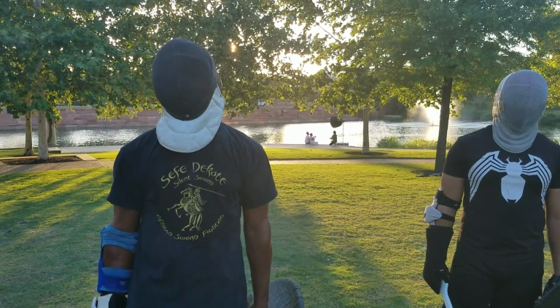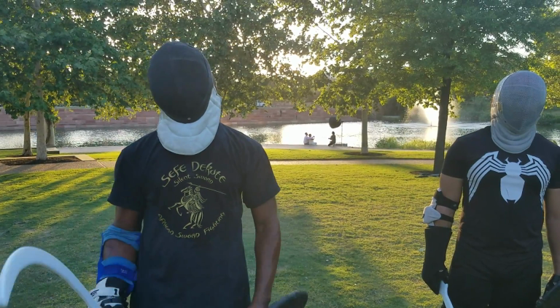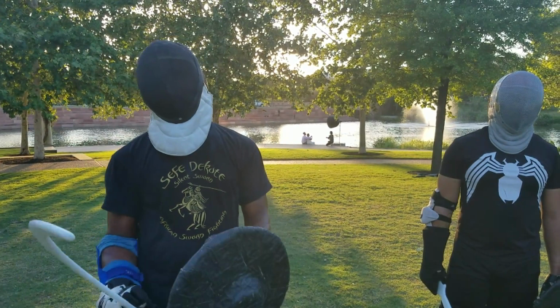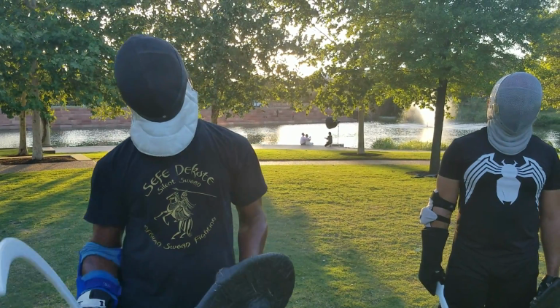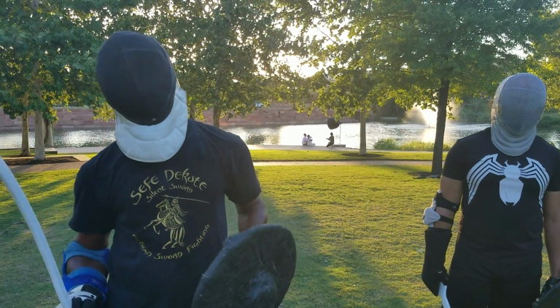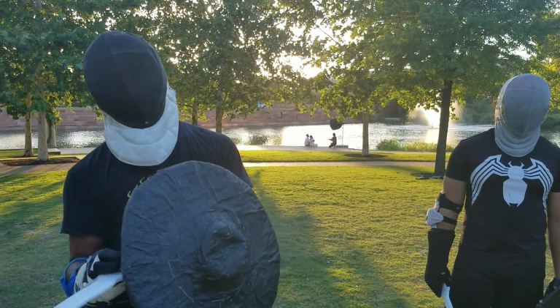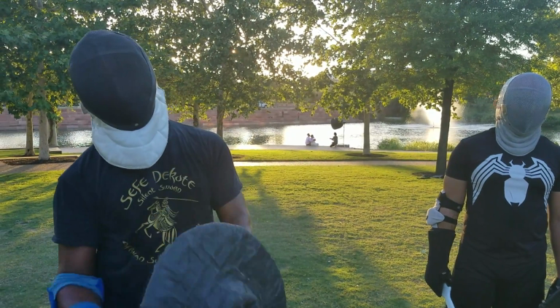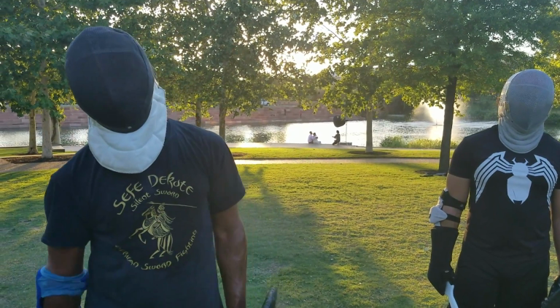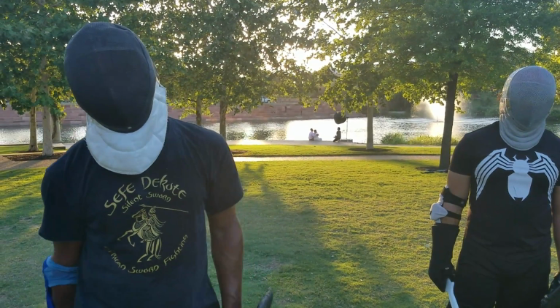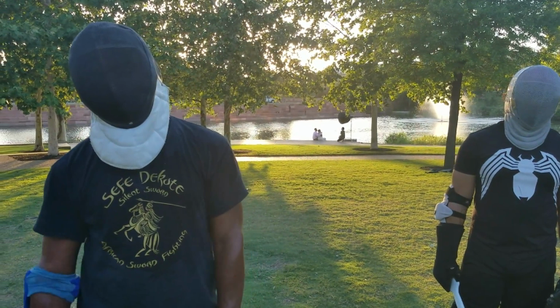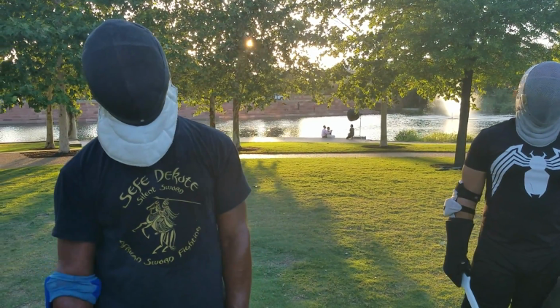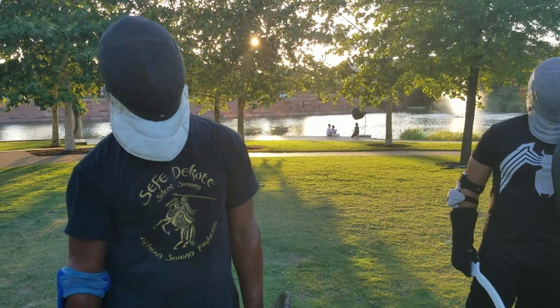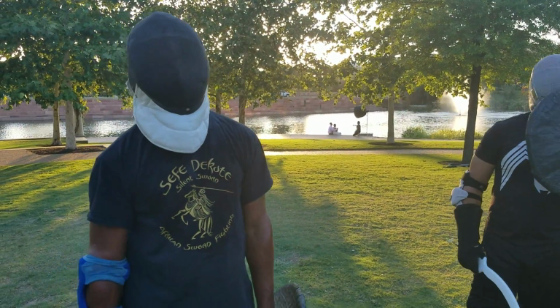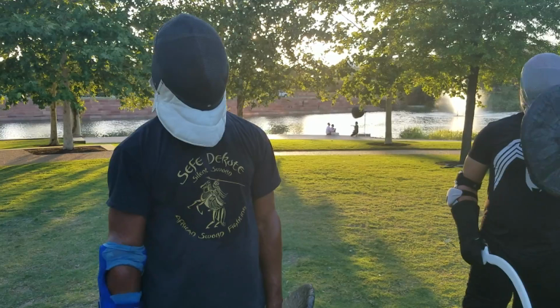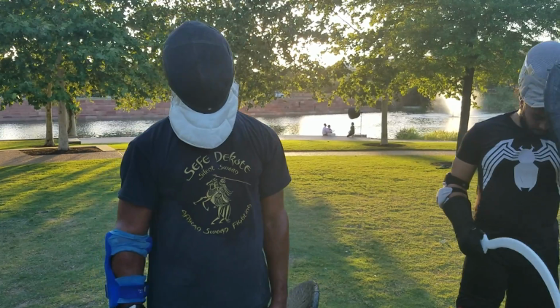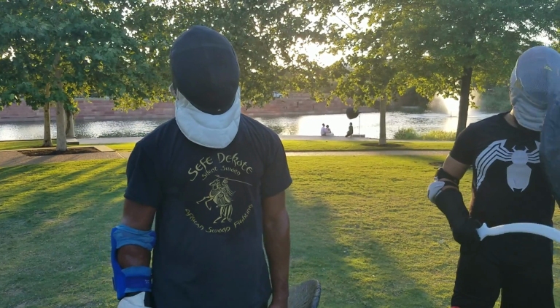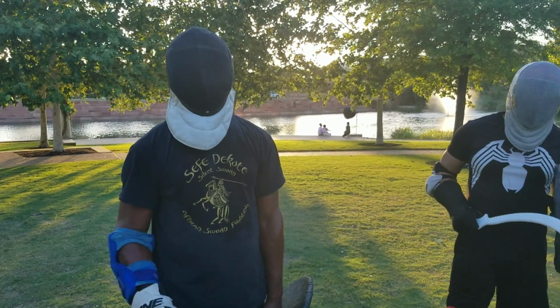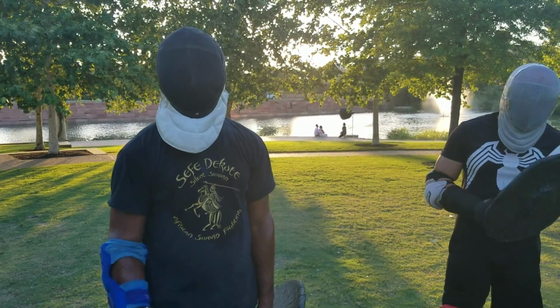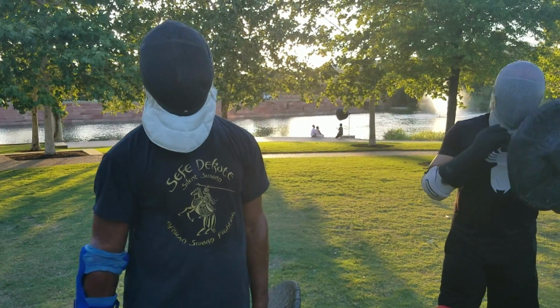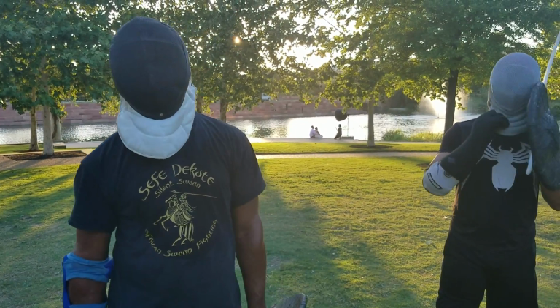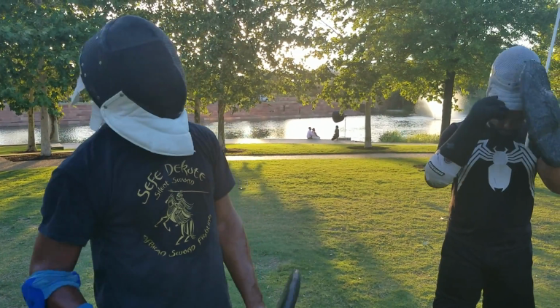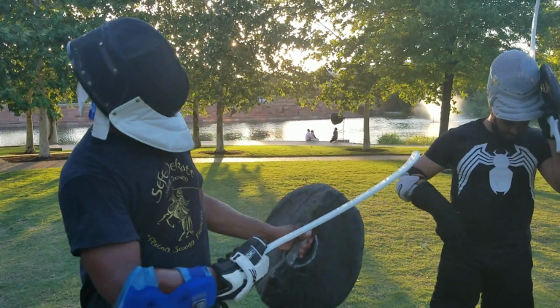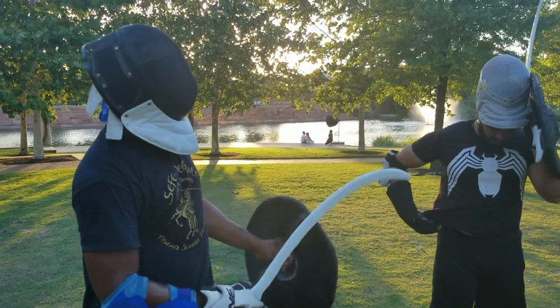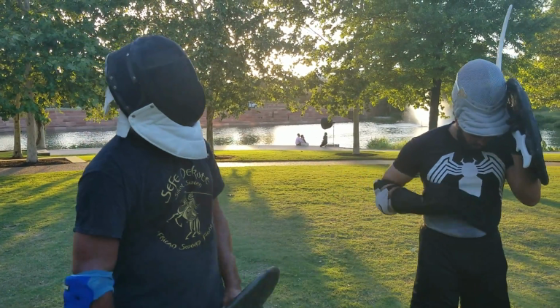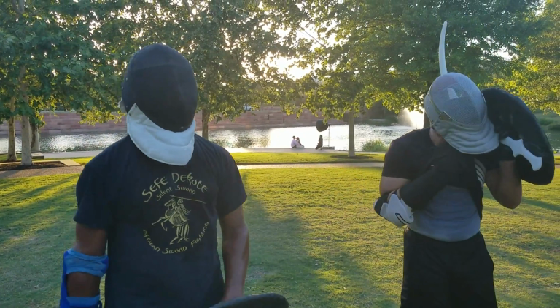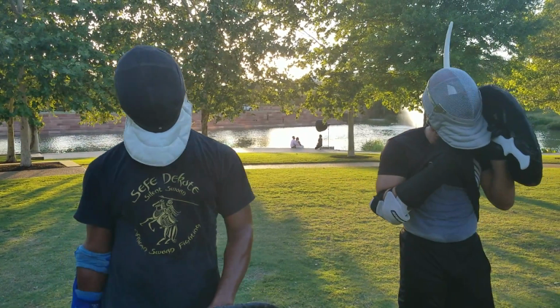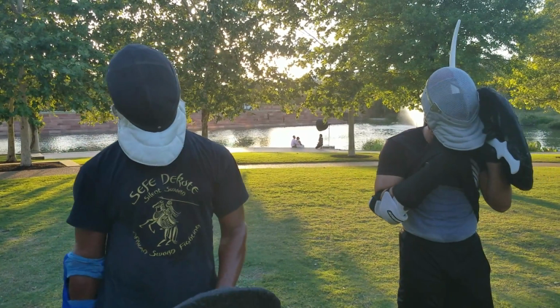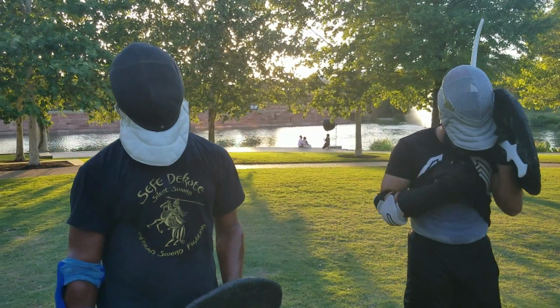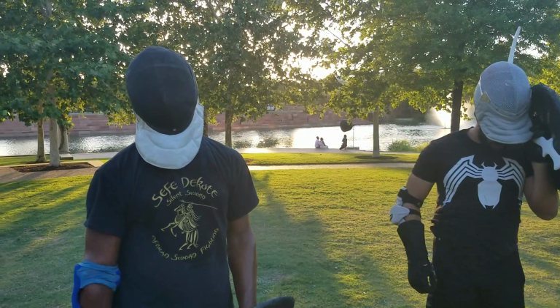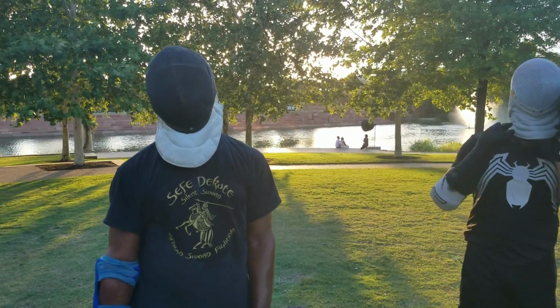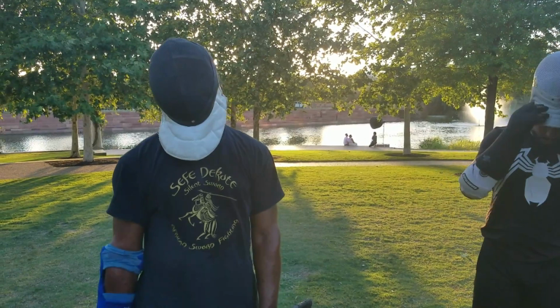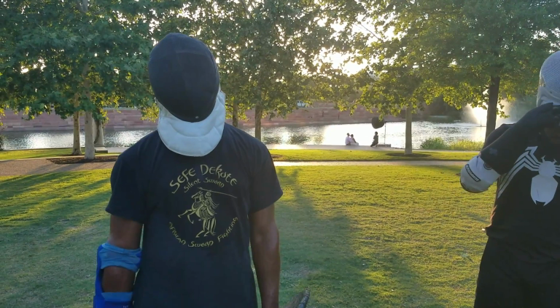I'm going to demonstrate the Shotel being used to hook around the shield. Previously I was not using it against a live partner, but this time we'll get a chance to play around with that against a live, breathing opponent.